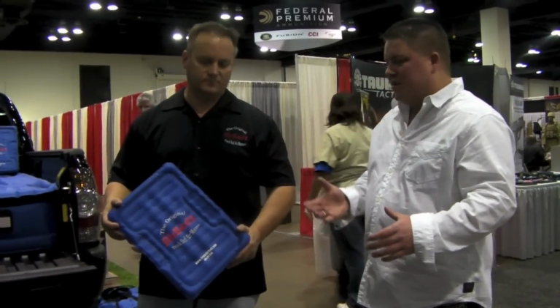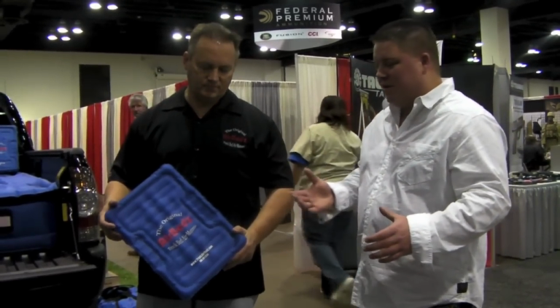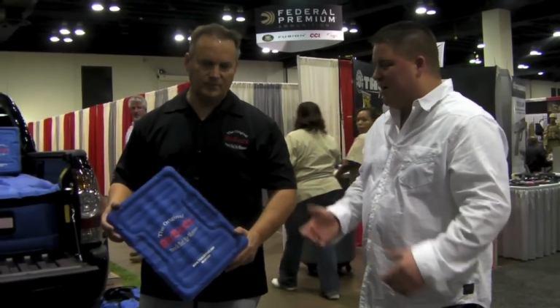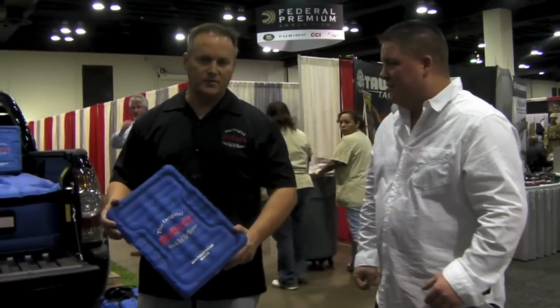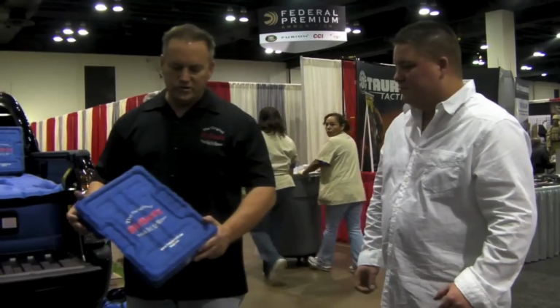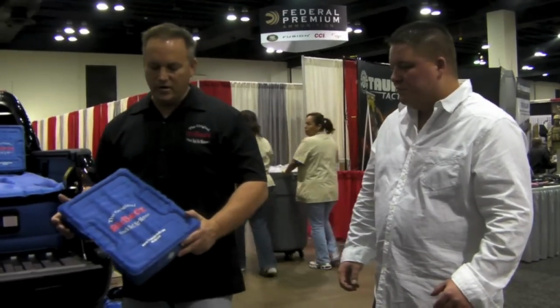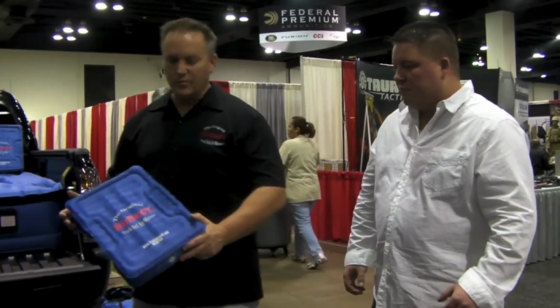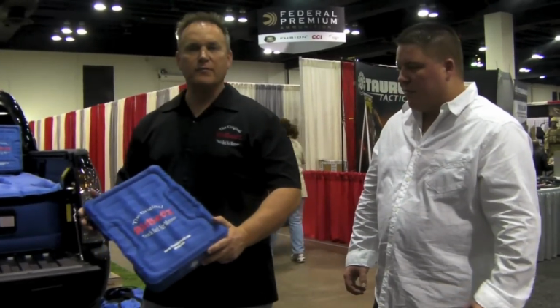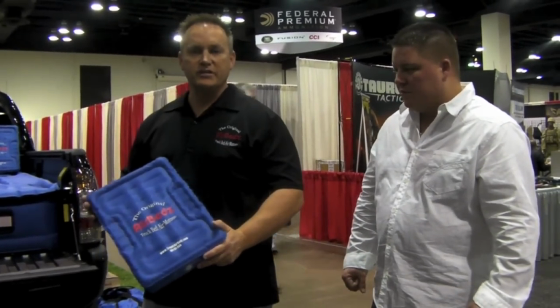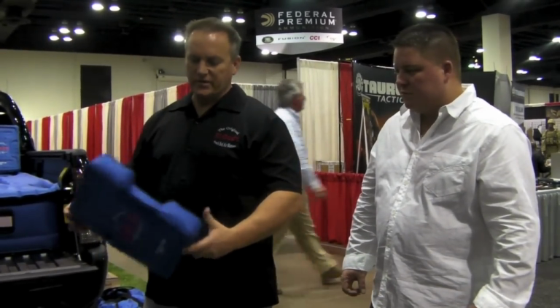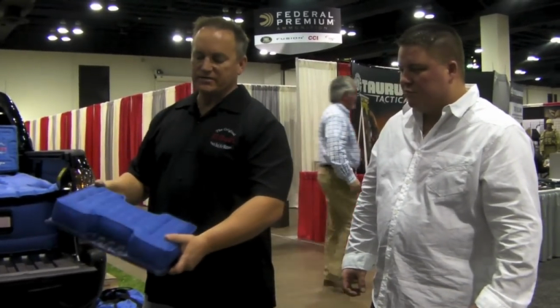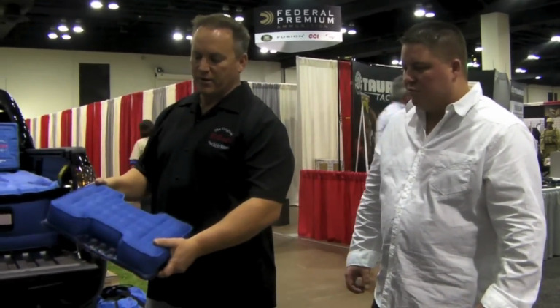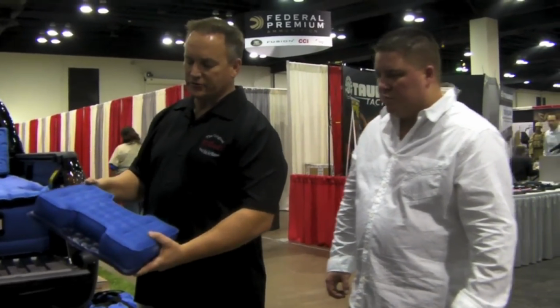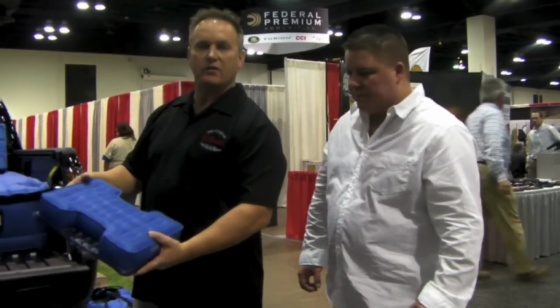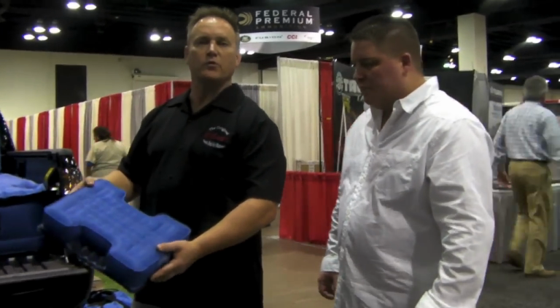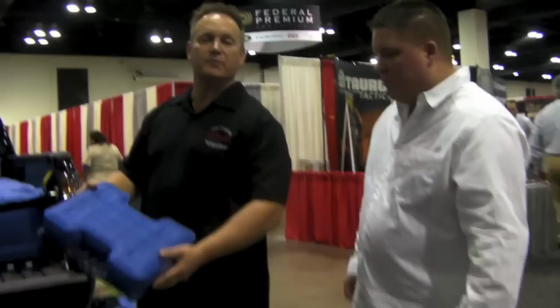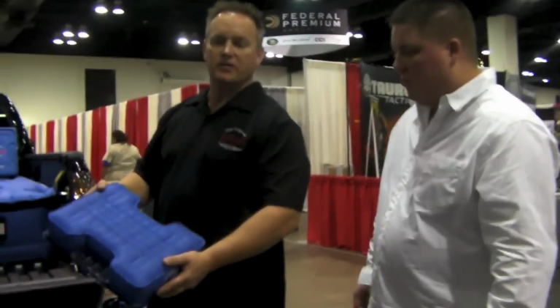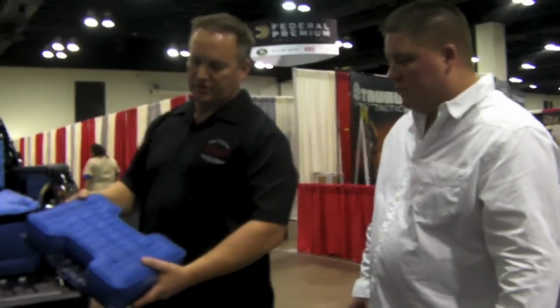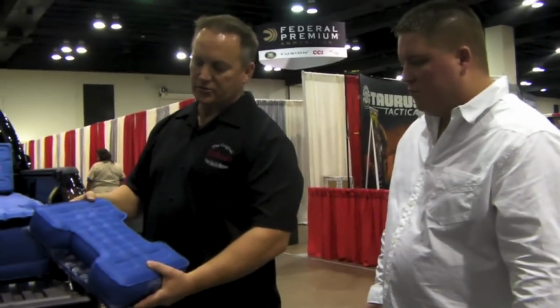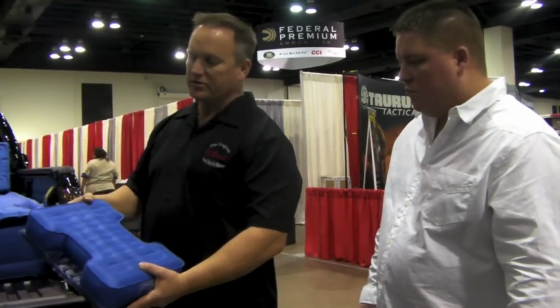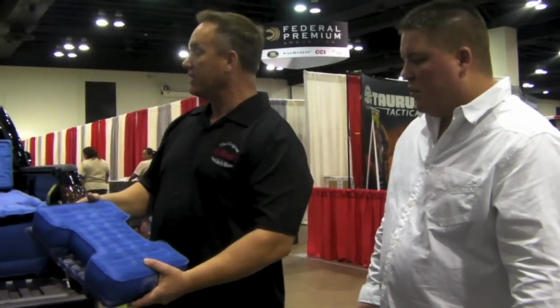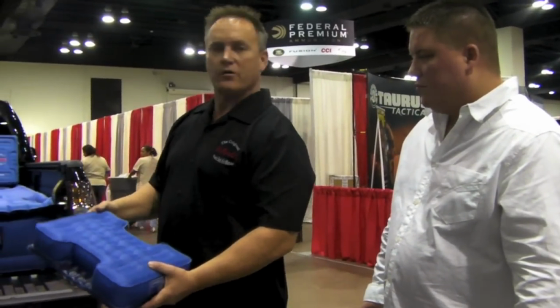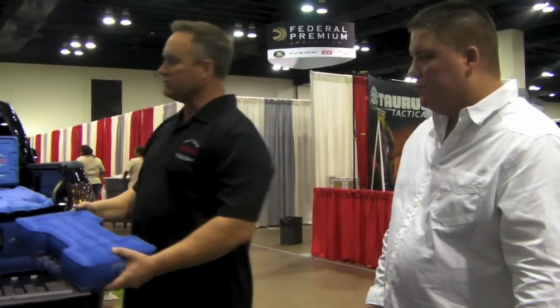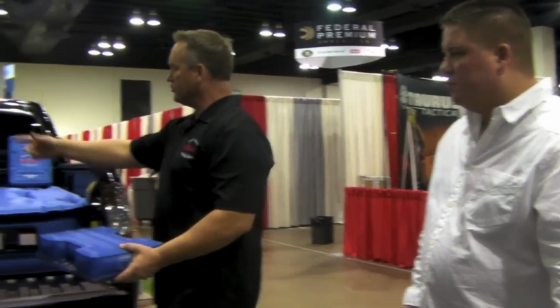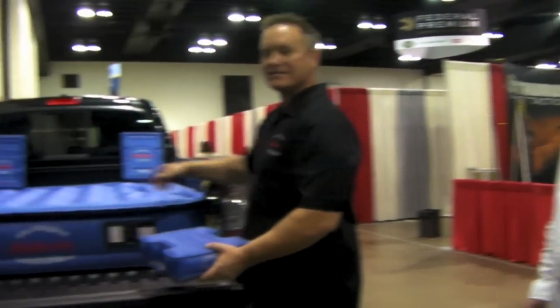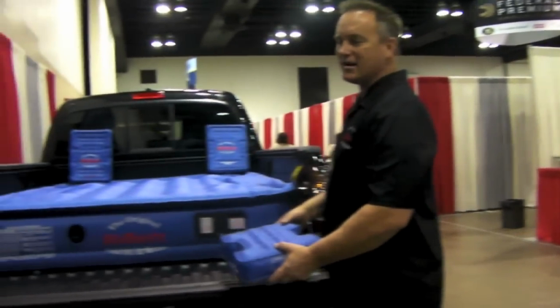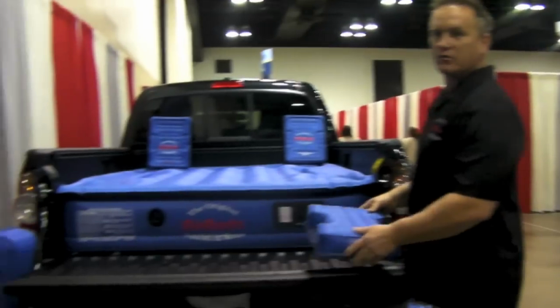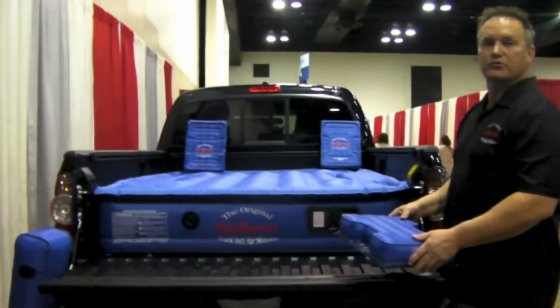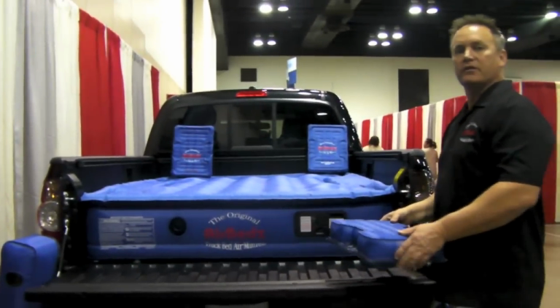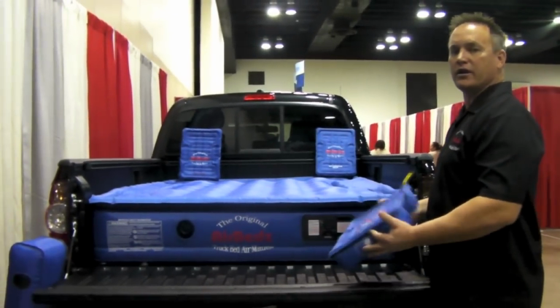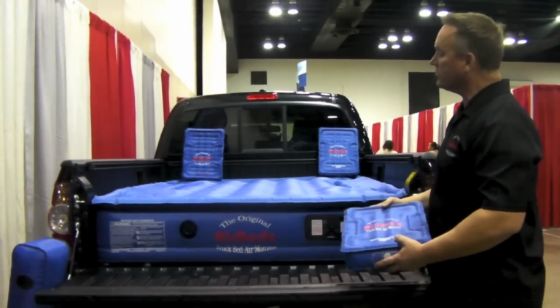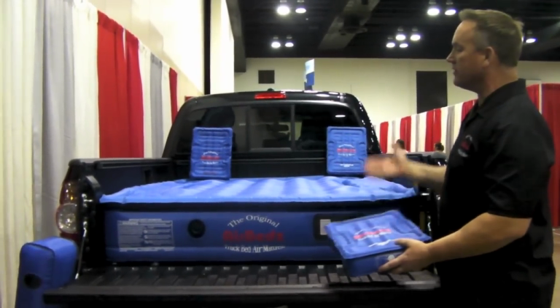What's unique about our air bed air mattress is on the back side of your mattress you've got cutouts where the wheel wells typically are. So with the cutouts where the wheel wells are at, you're now able to utilize the entire back of your pickup truck, now creating a sleep area.